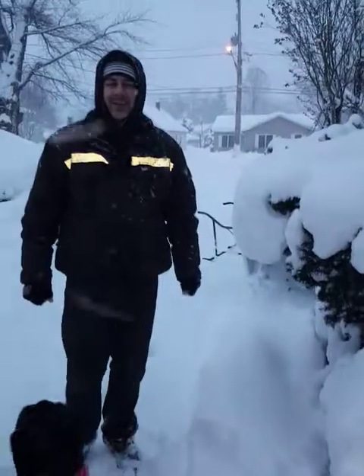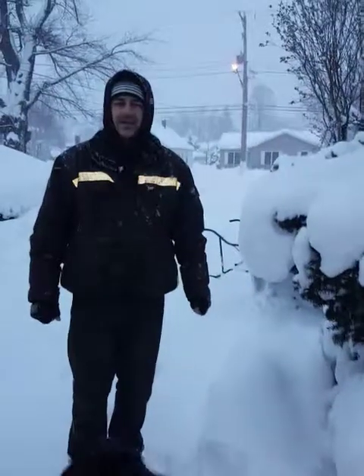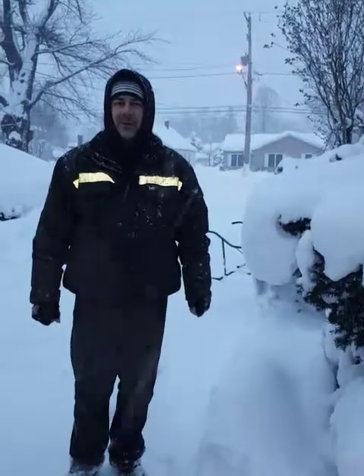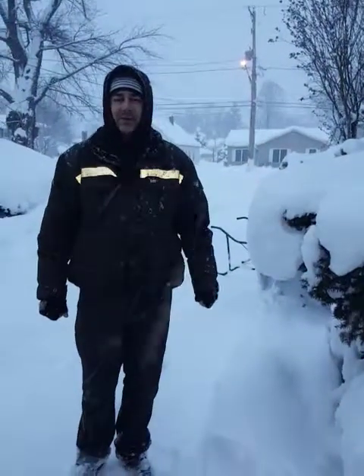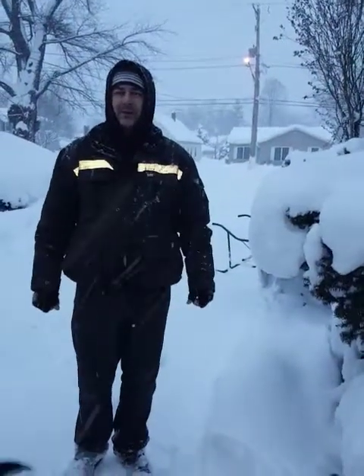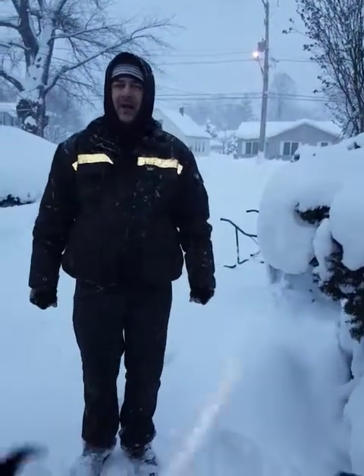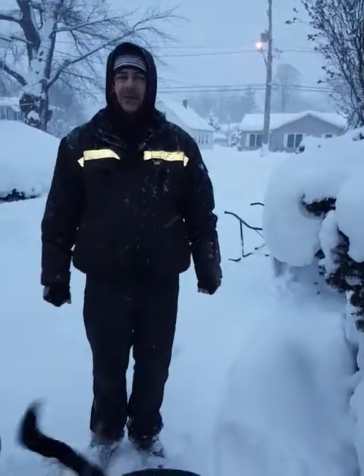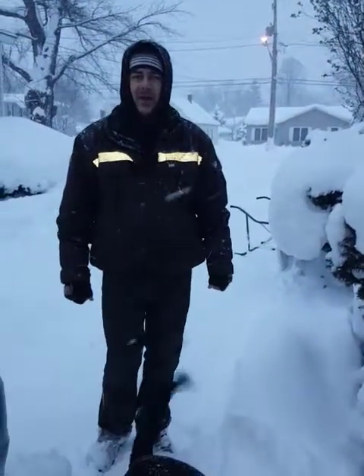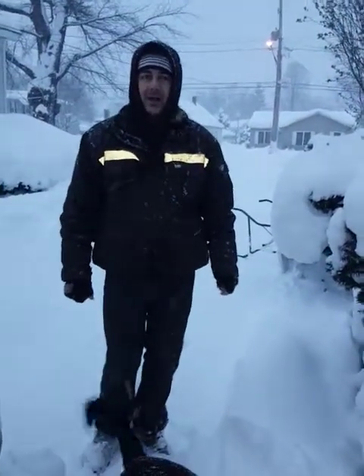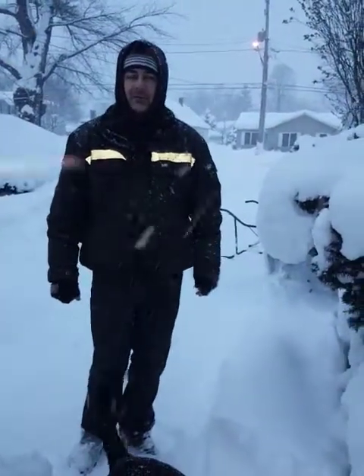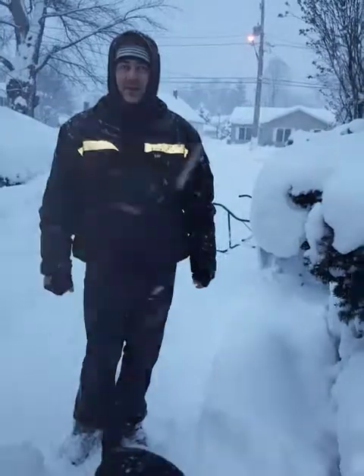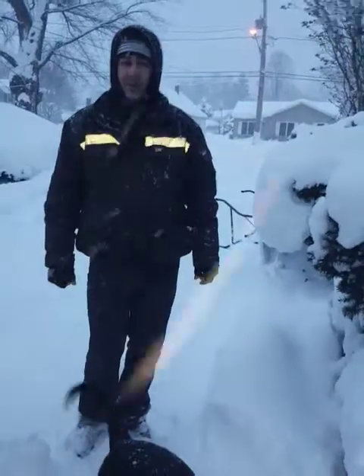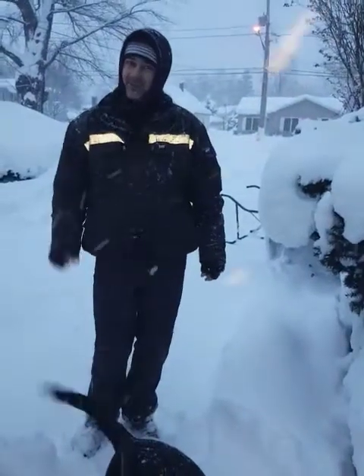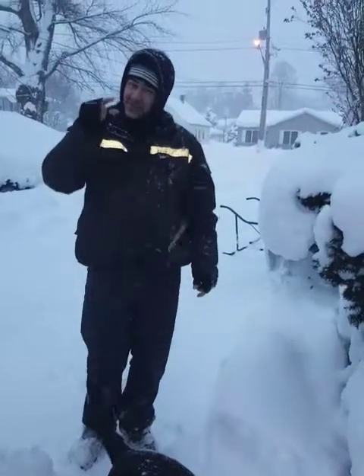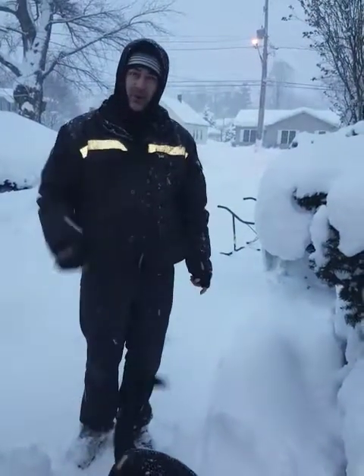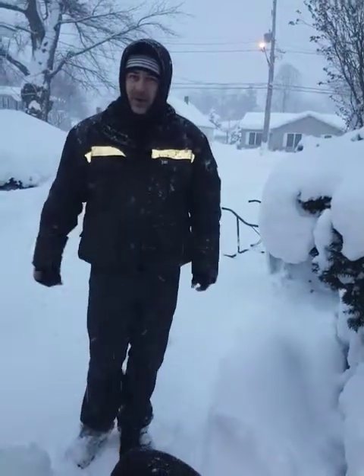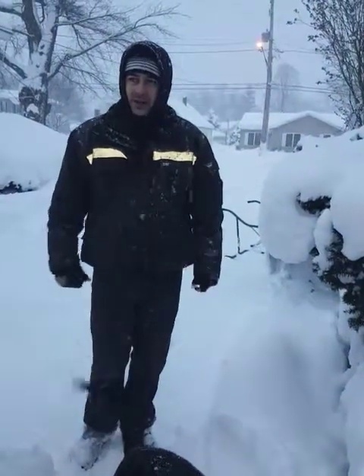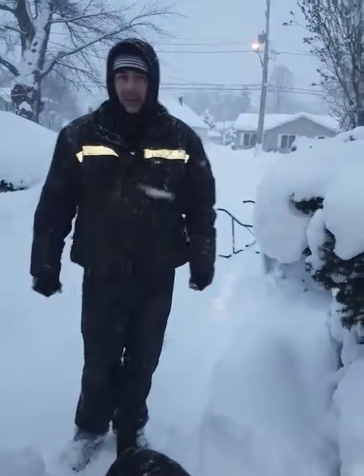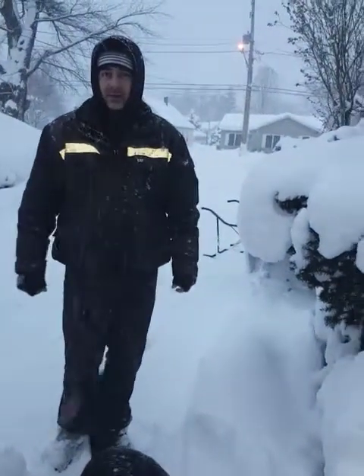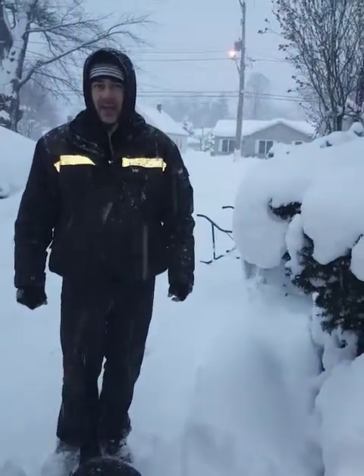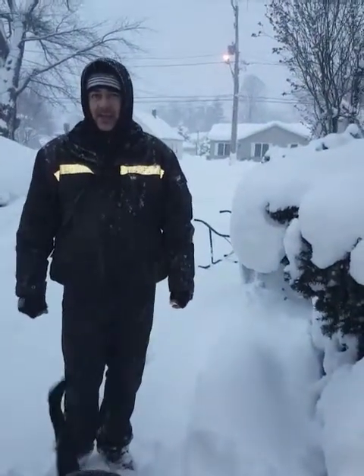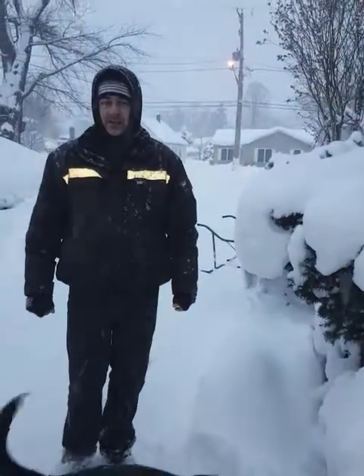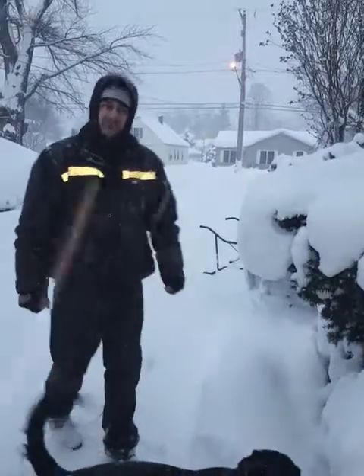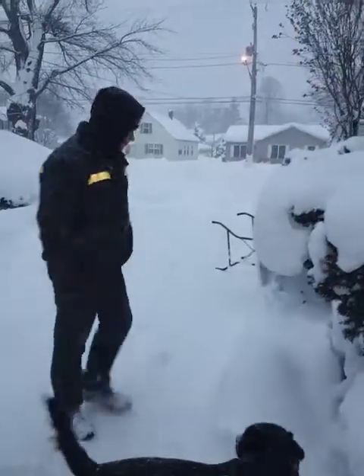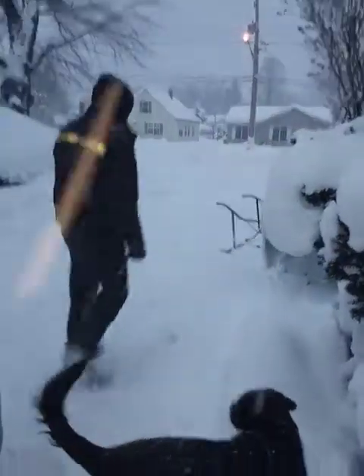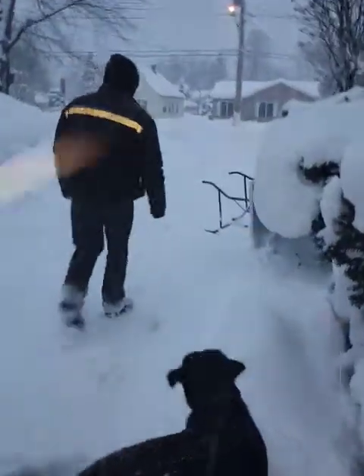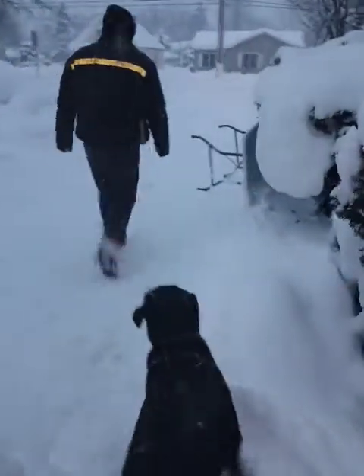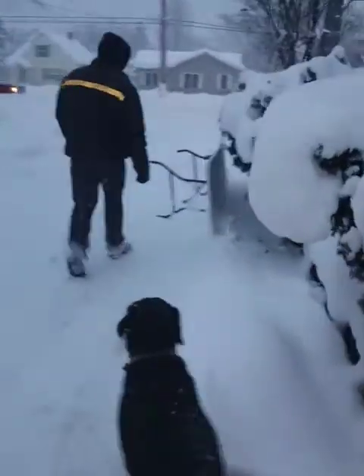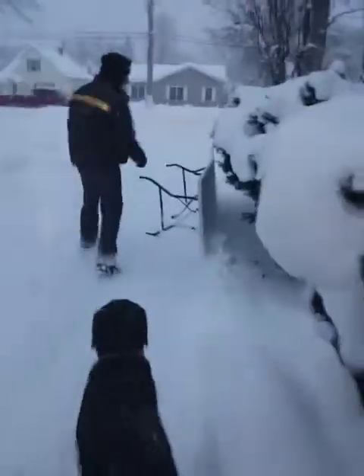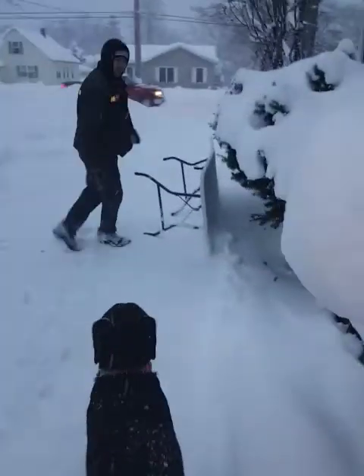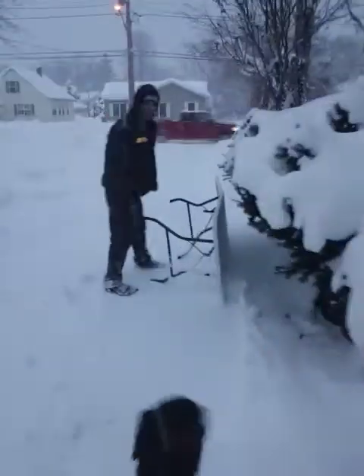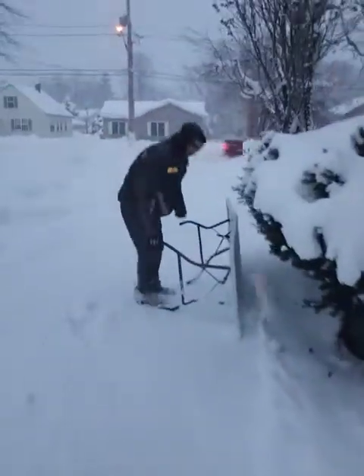I saw a stupid, ridiculous video with this guy using a table to shovel his driveway, but he only had about an inch of snow. We're going to do it with about 8 or 10 inches, and I'm going to flip the table over backwards.